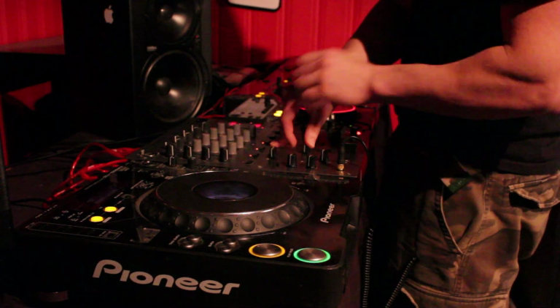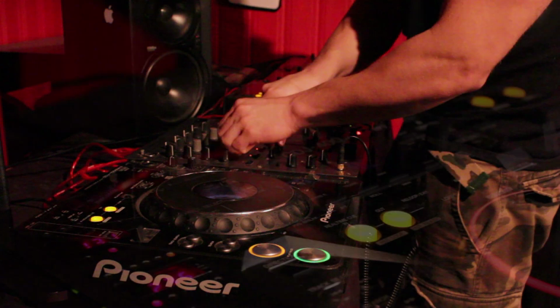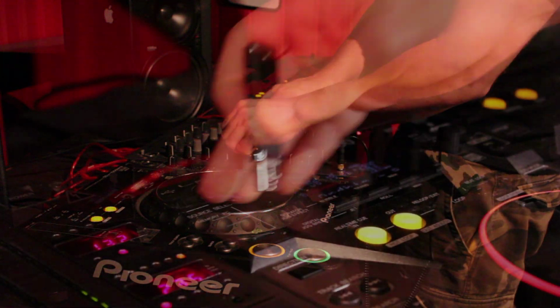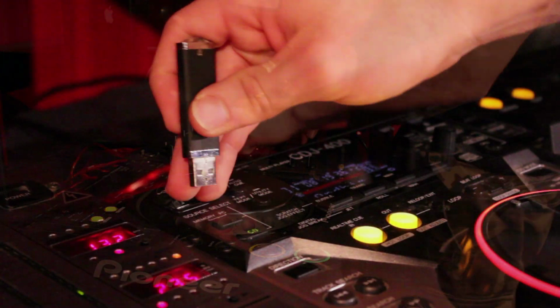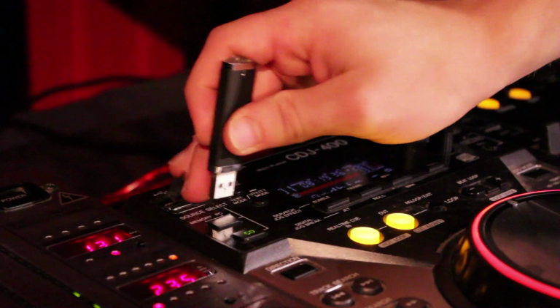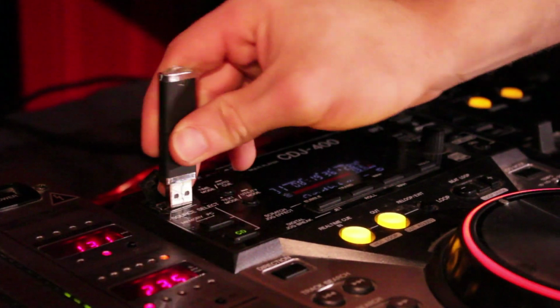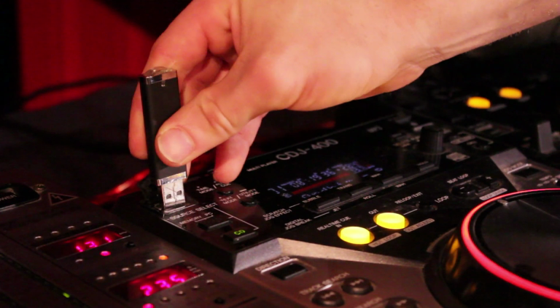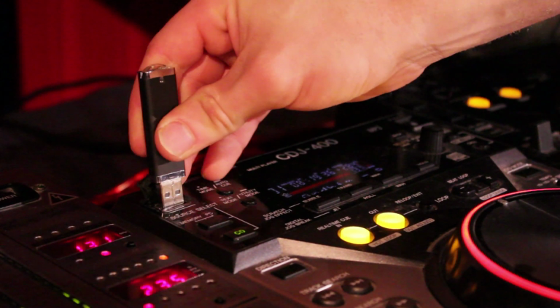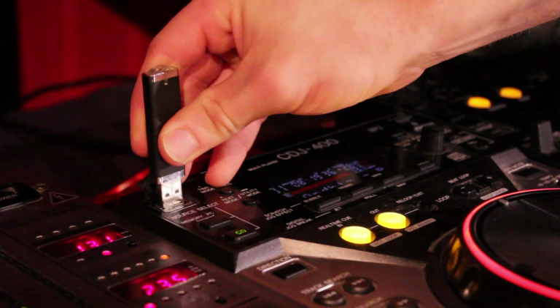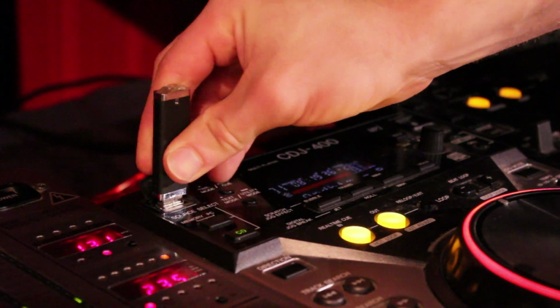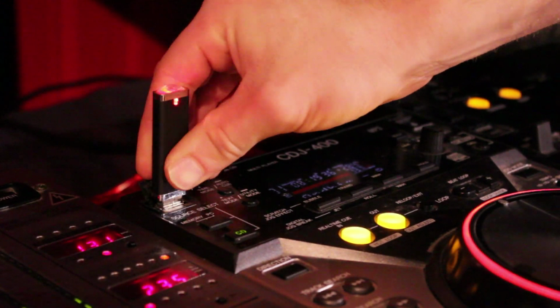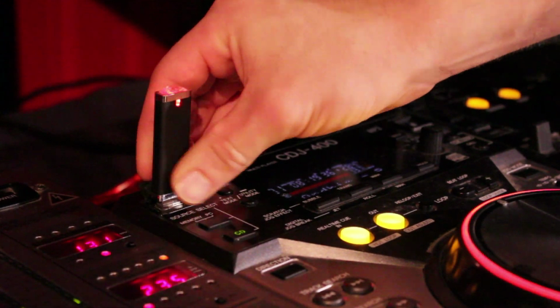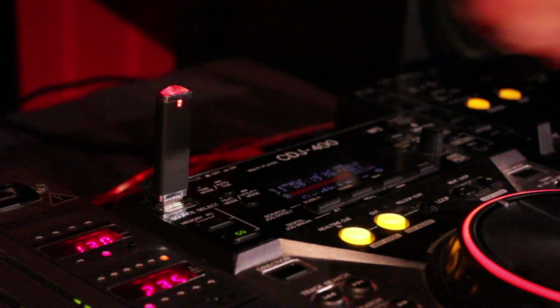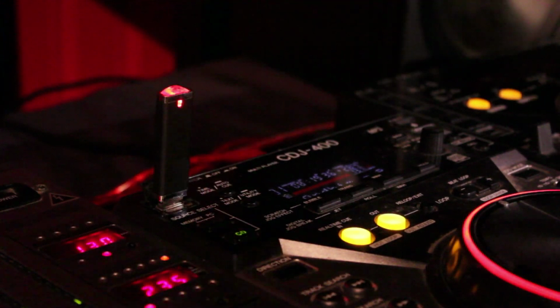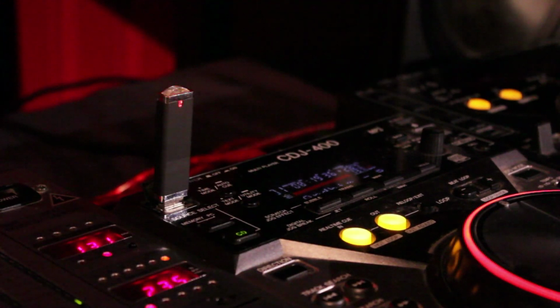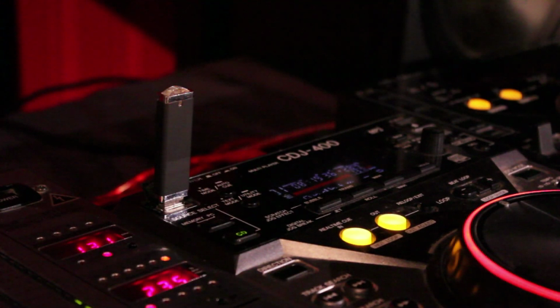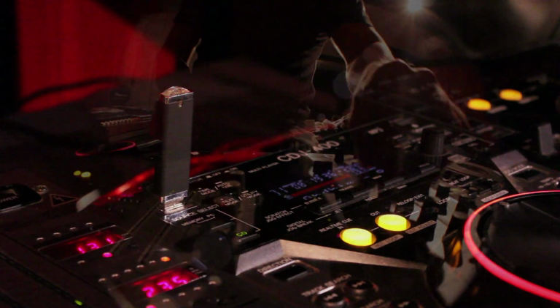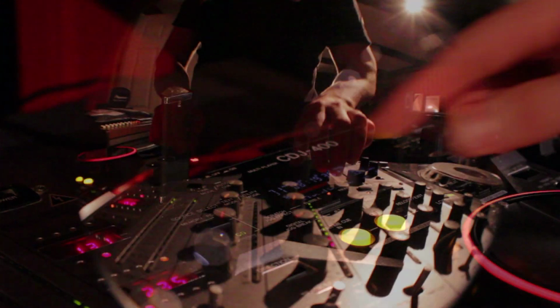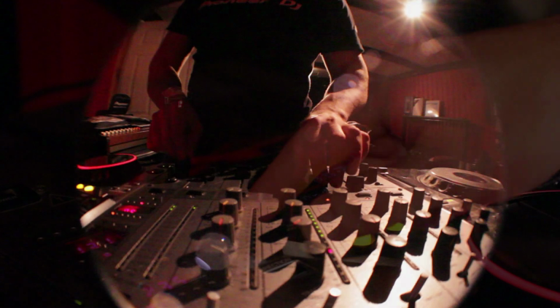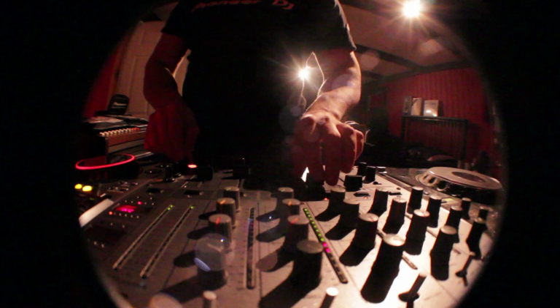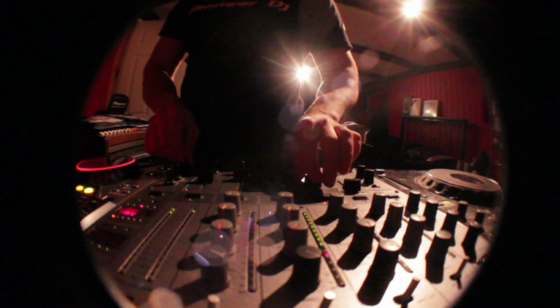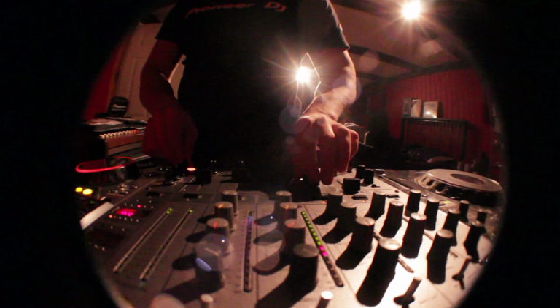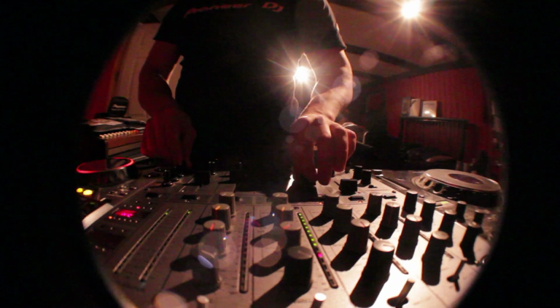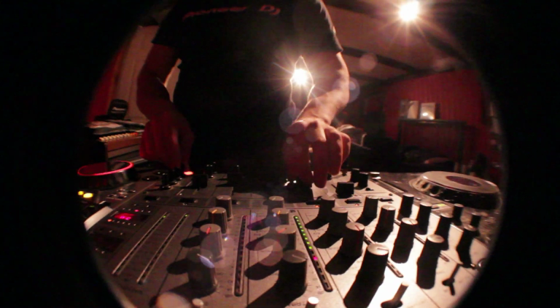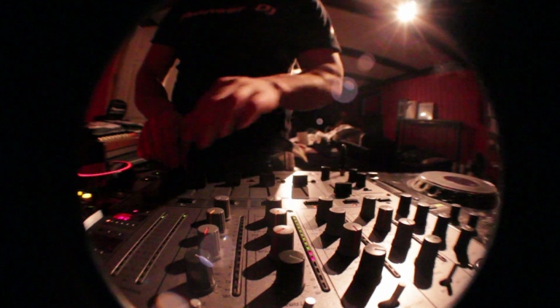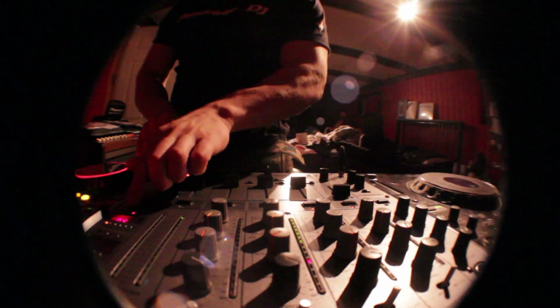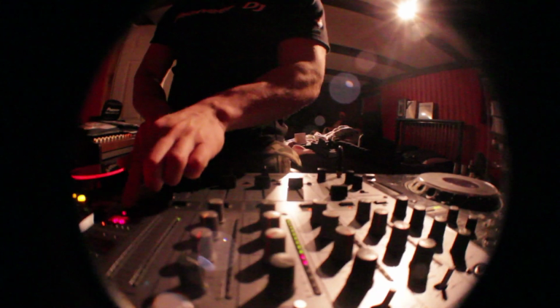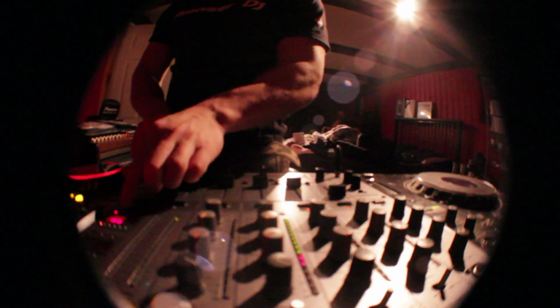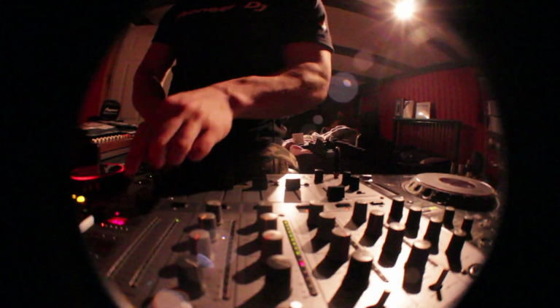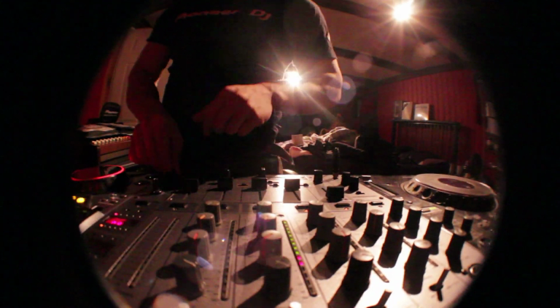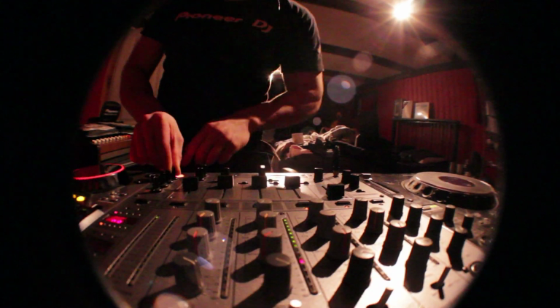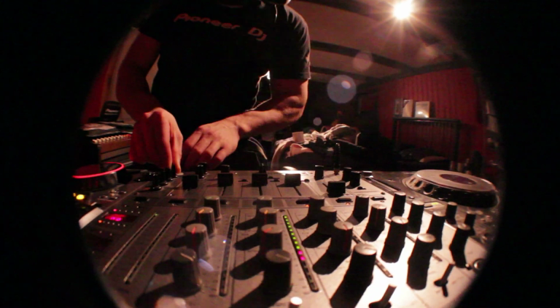One of my favorite features of the 400 is actually the USB key itself. The USB key will not get scratched and you shouldn't have any flaws with it — just plug it in and you're good to go.